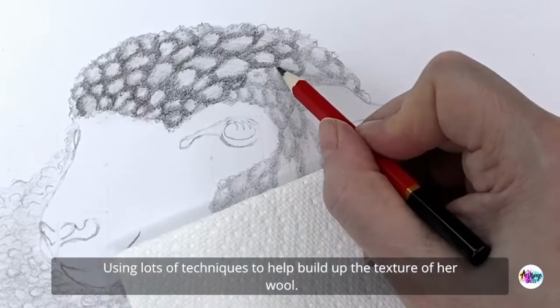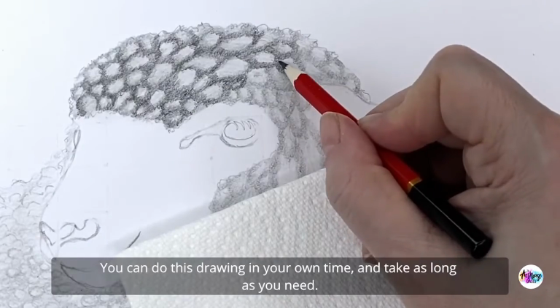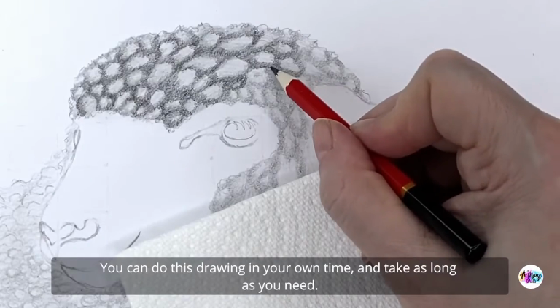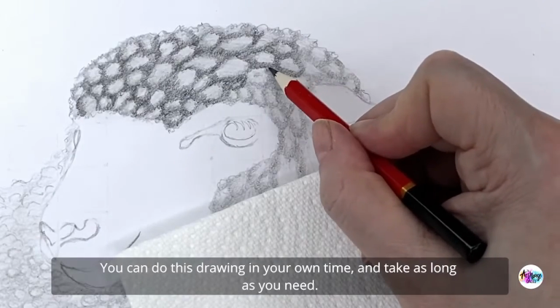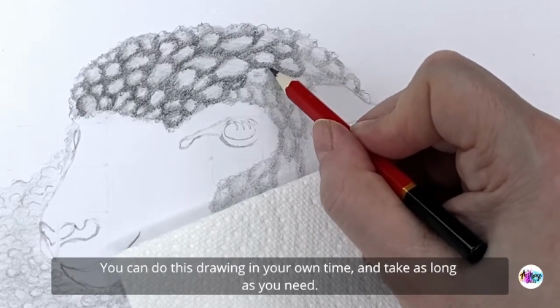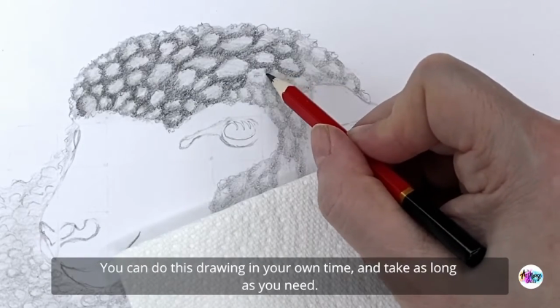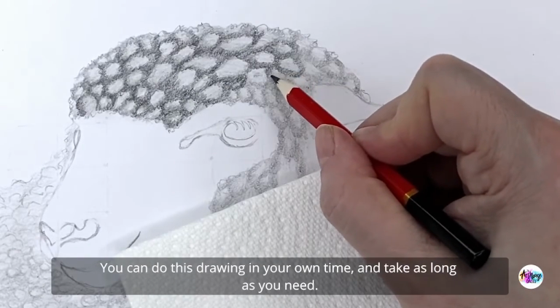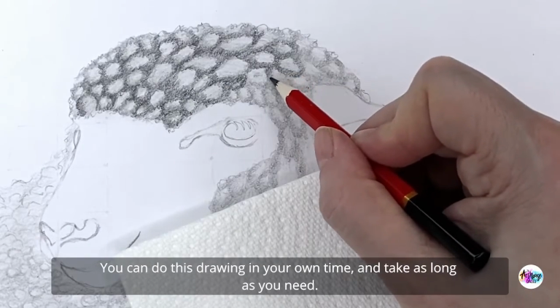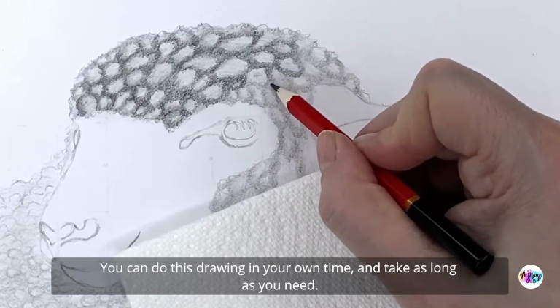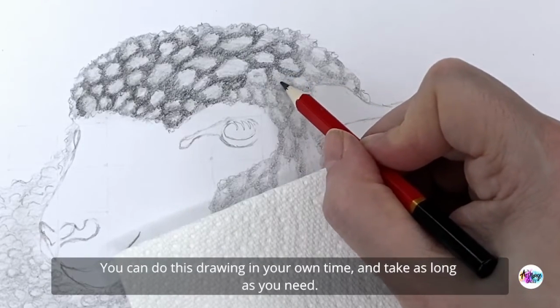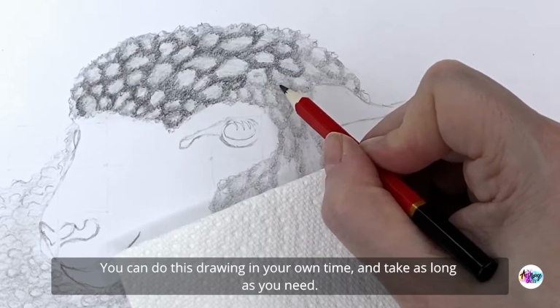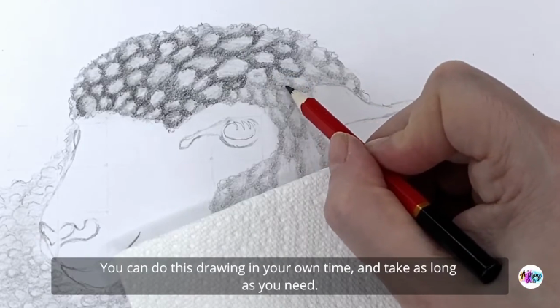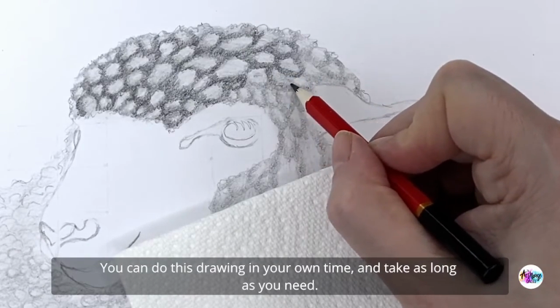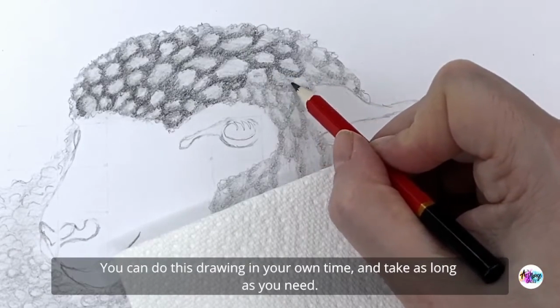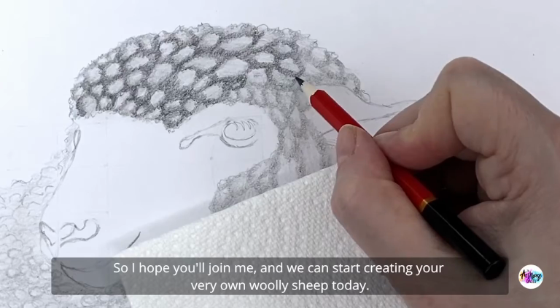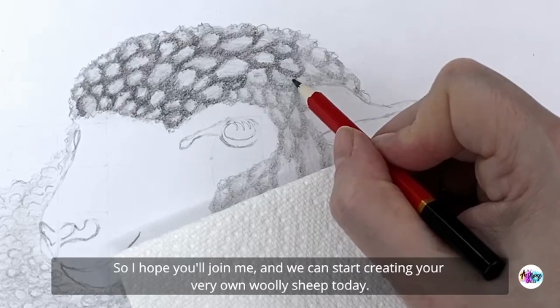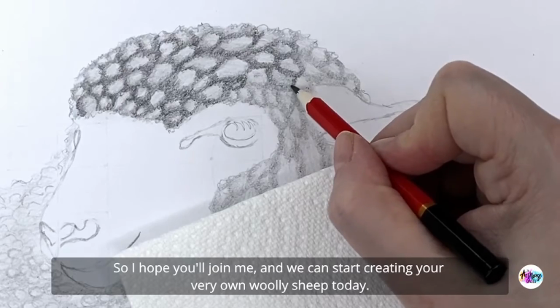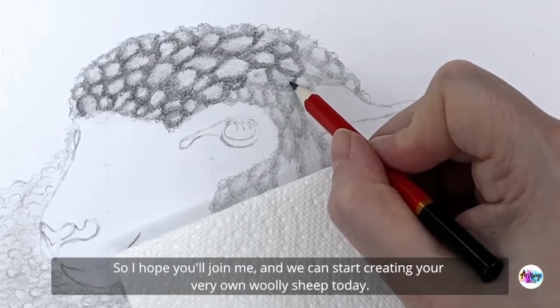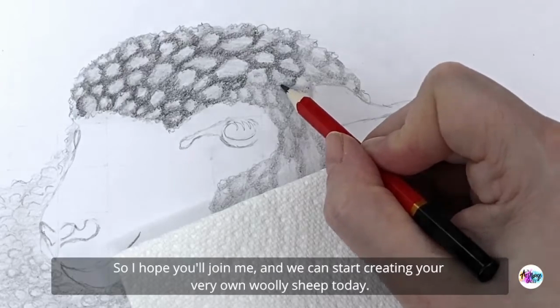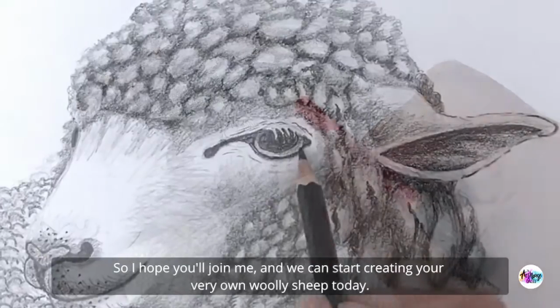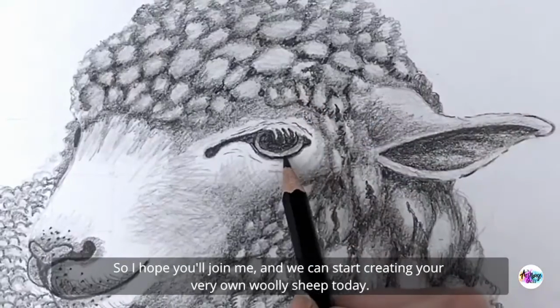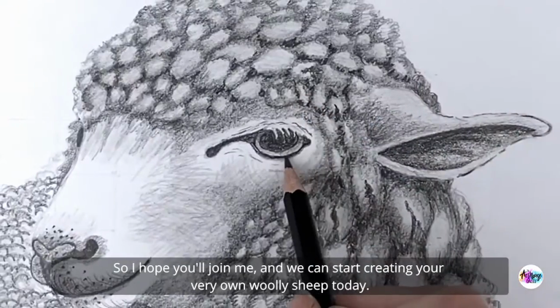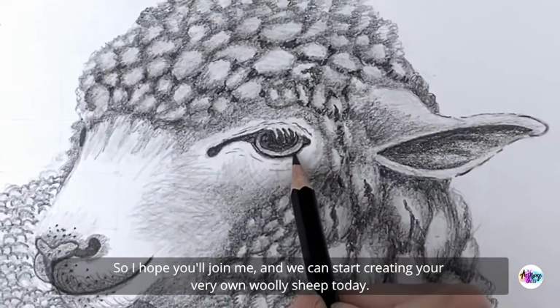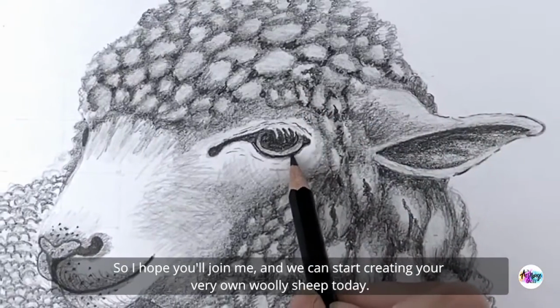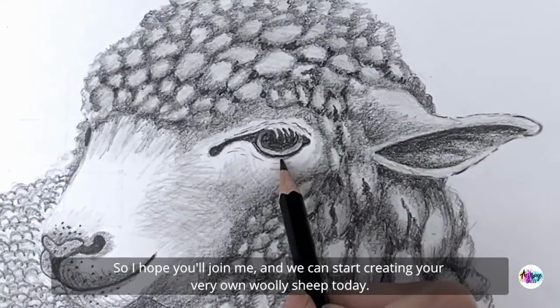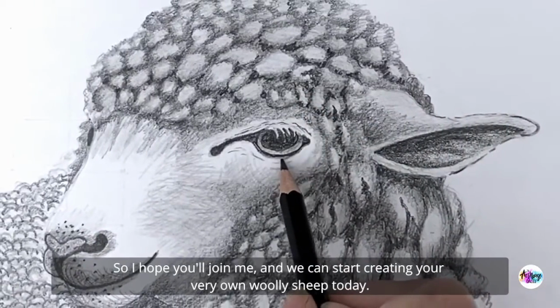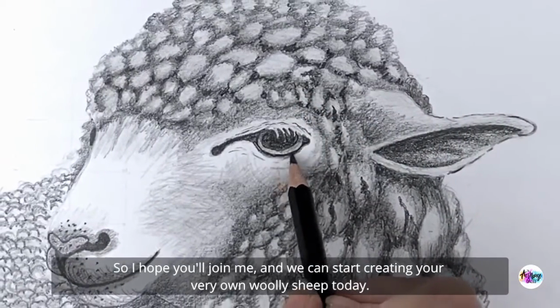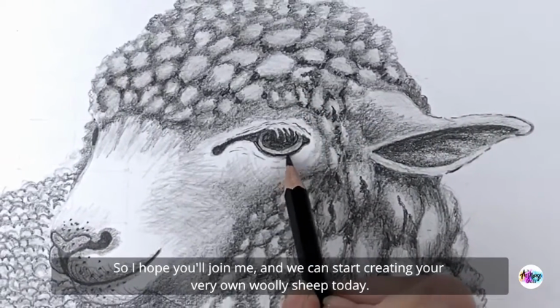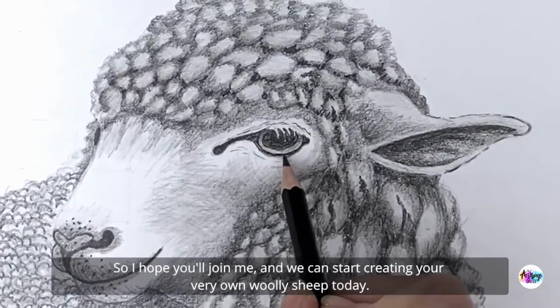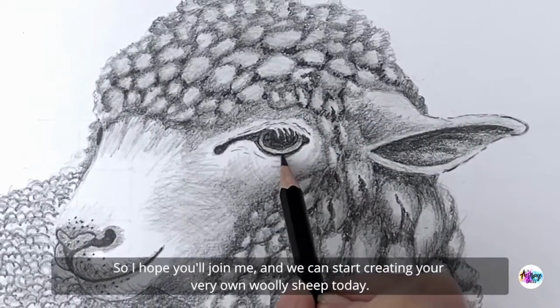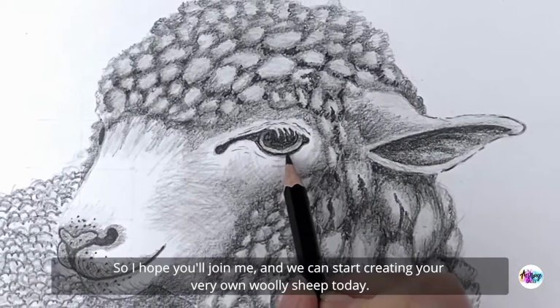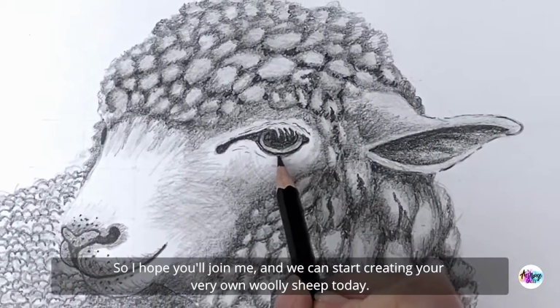You can do this drawing in your own time and take as long as you need, so I hope you'll join me and we can start creating your very own woolly sheep today!